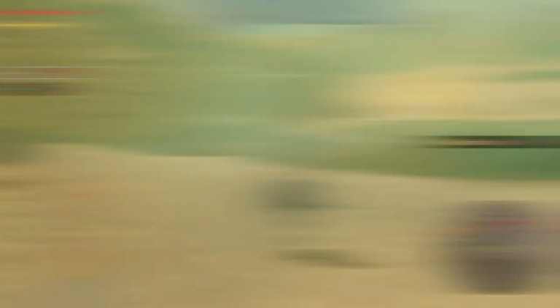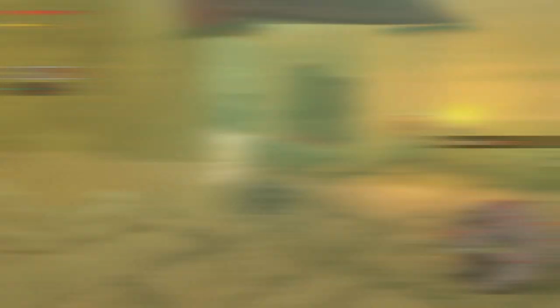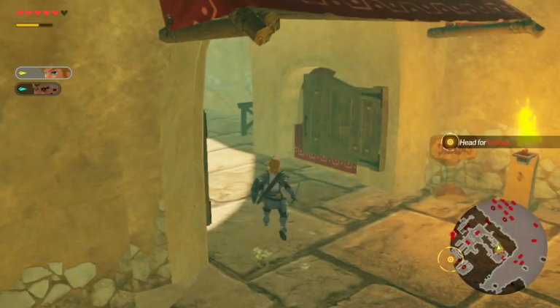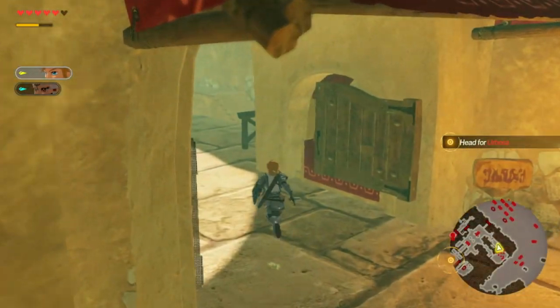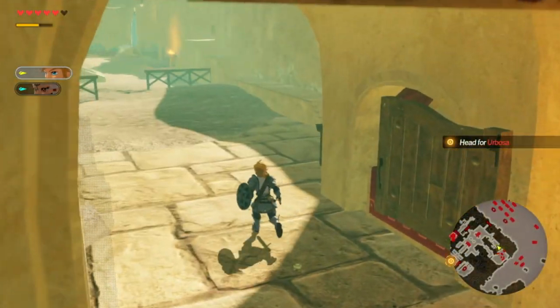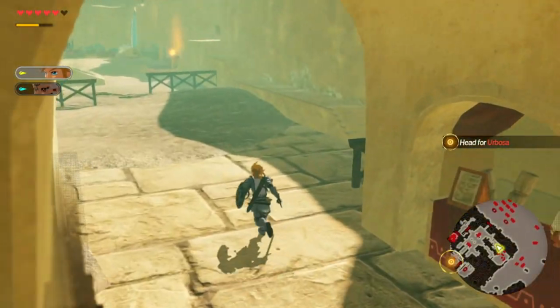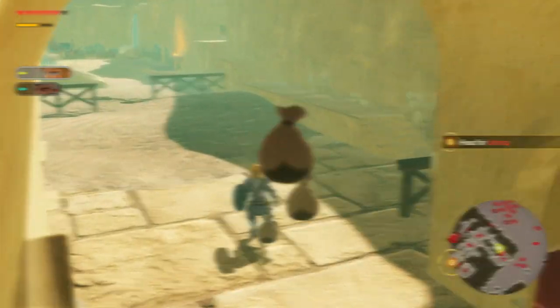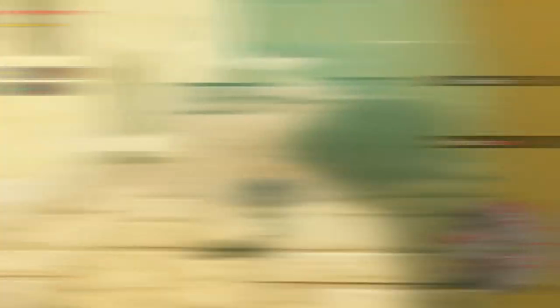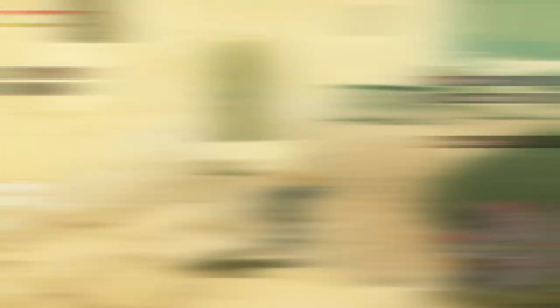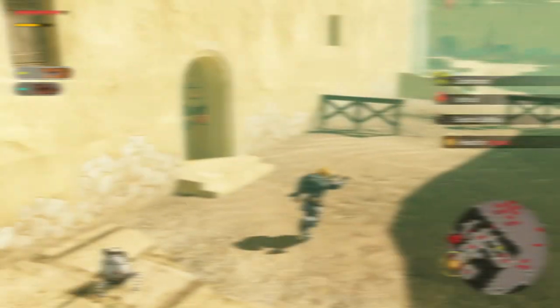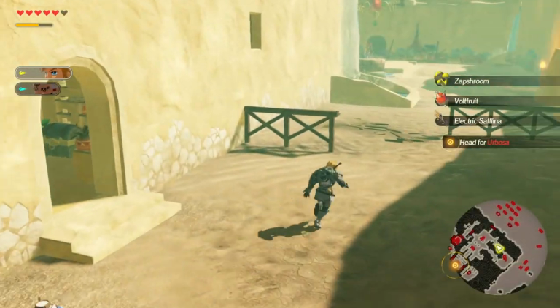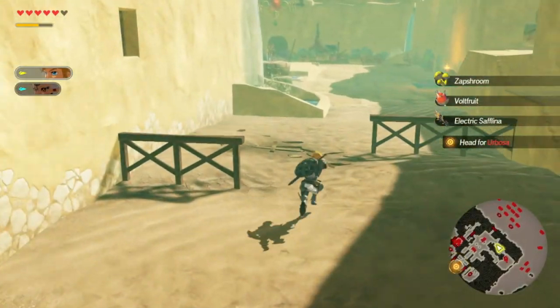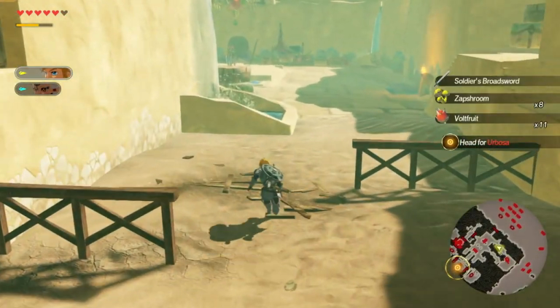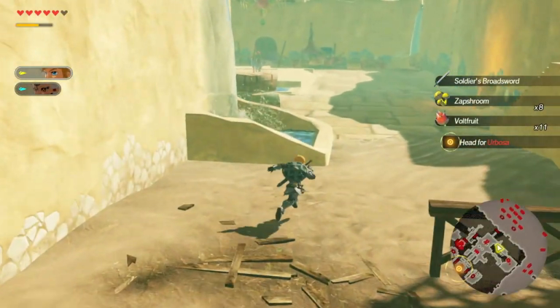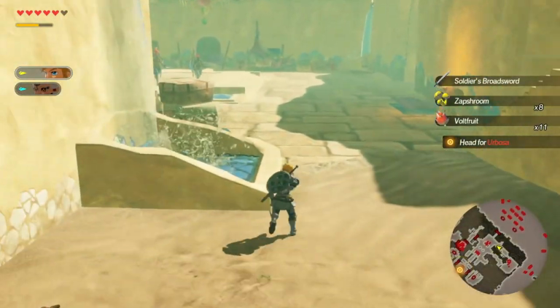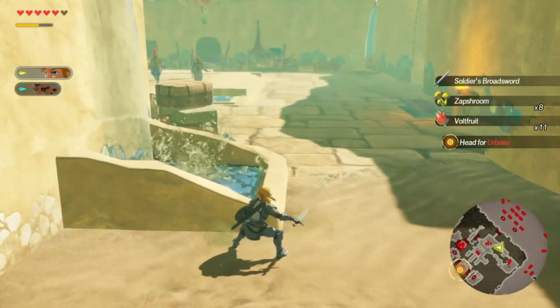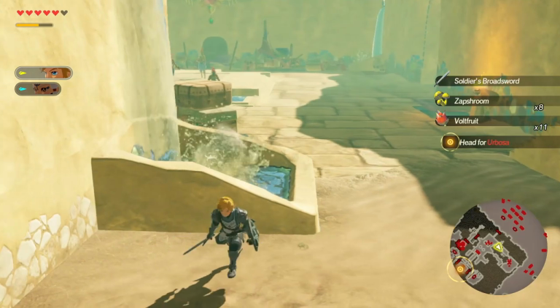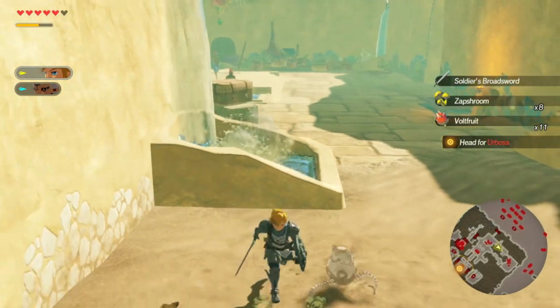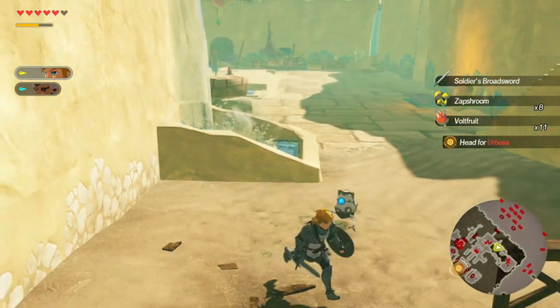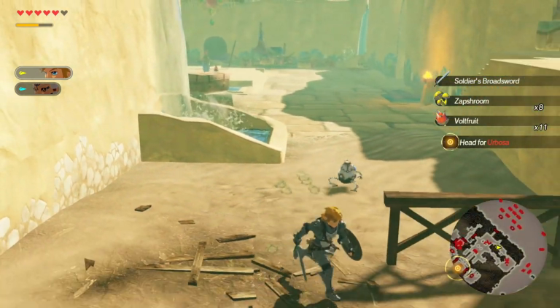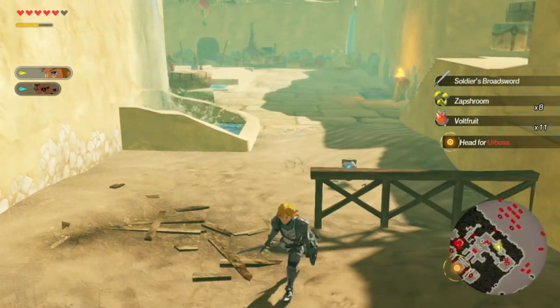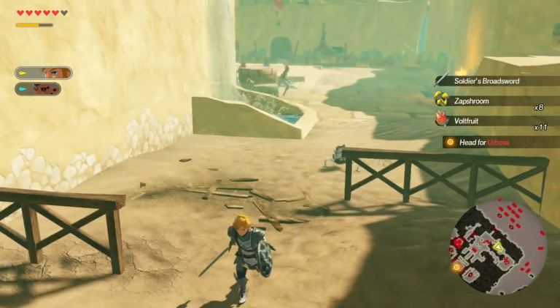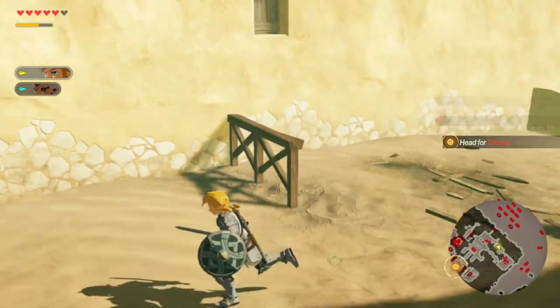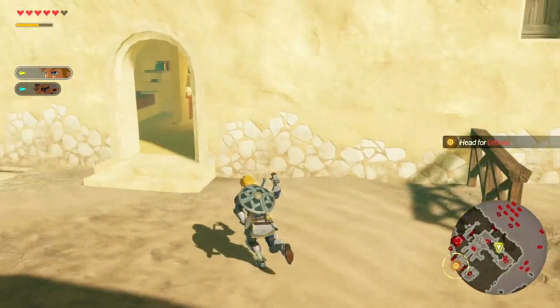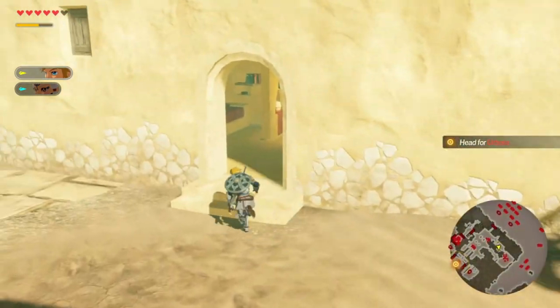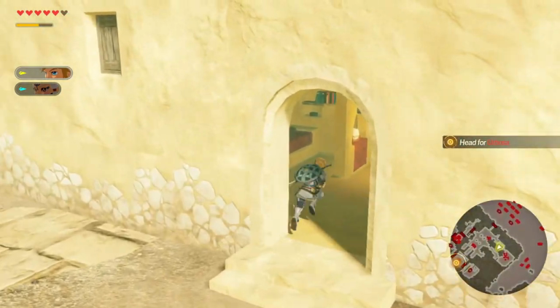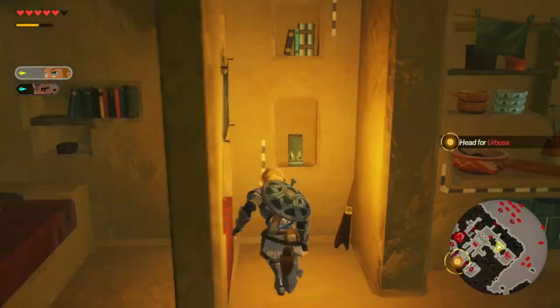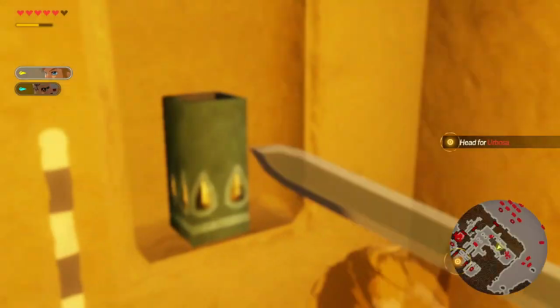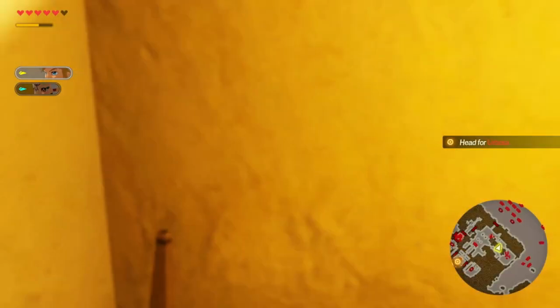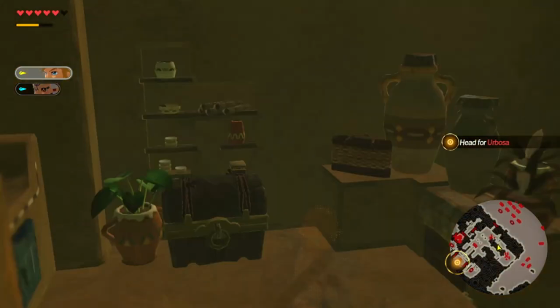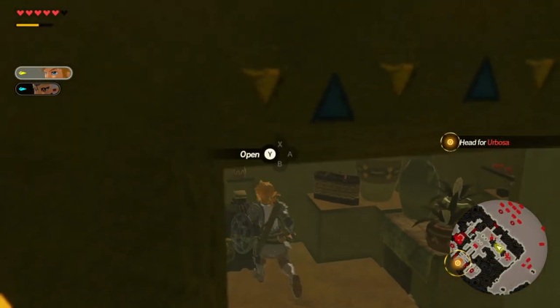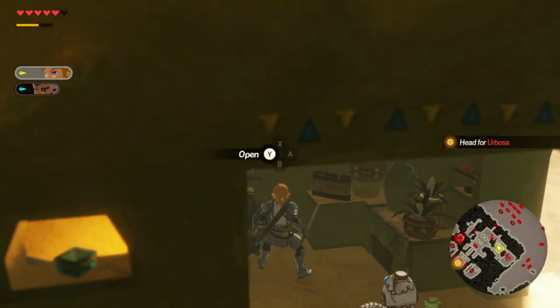Now head on in, take out the guards, but don't forget to stop and do a little bit of shopping. This shop right here has a chest in it with 300 rupees, so you certainly don't want to miss that.